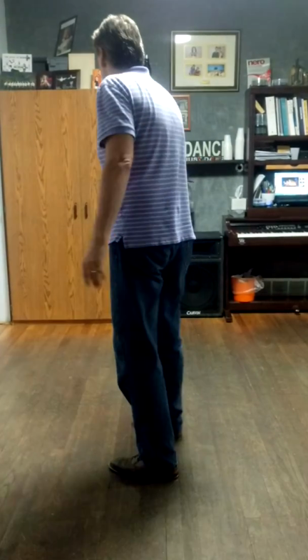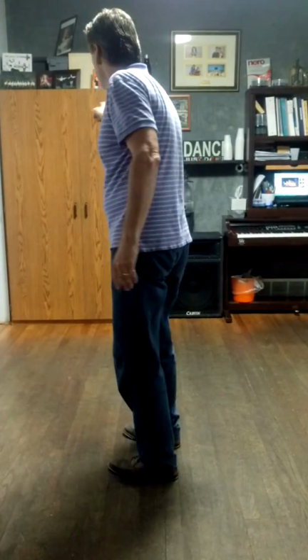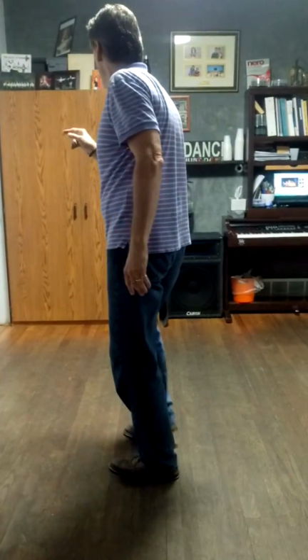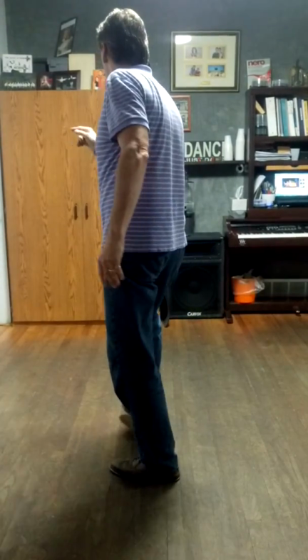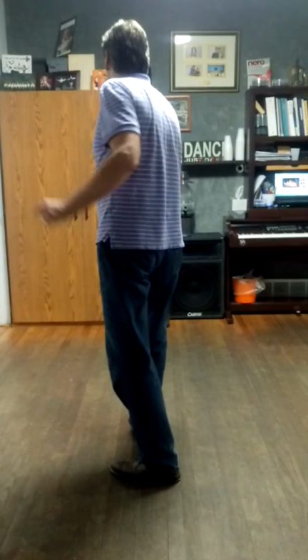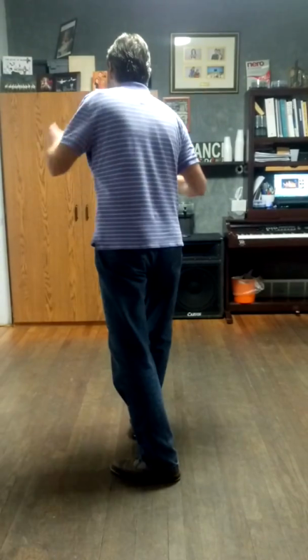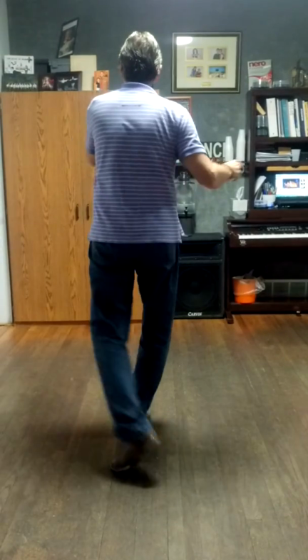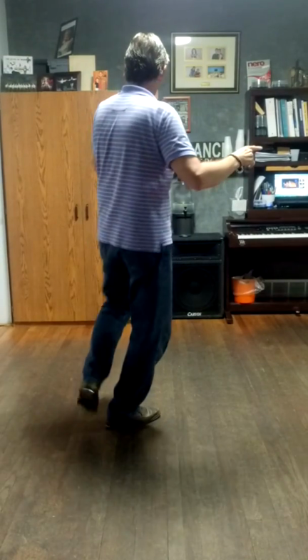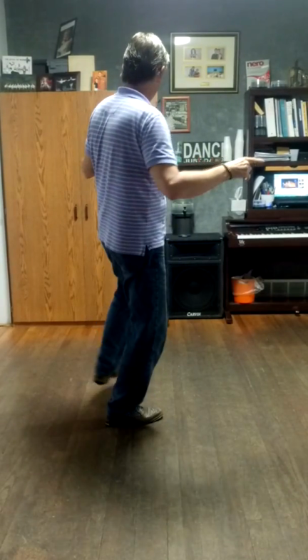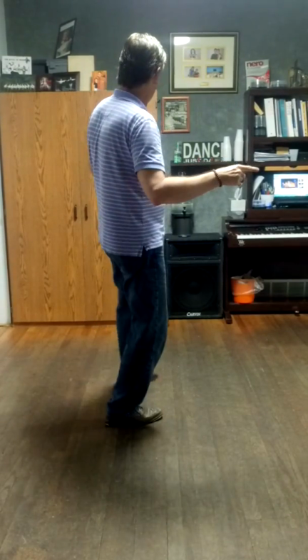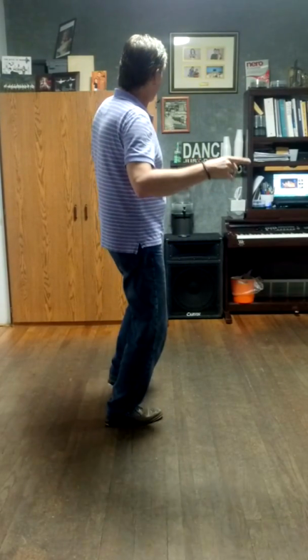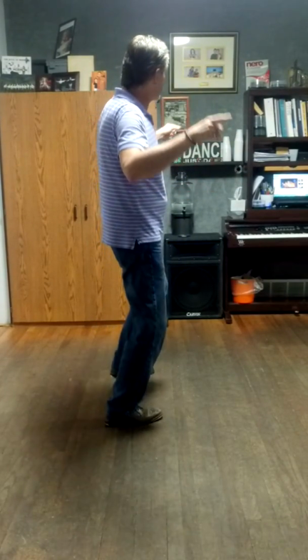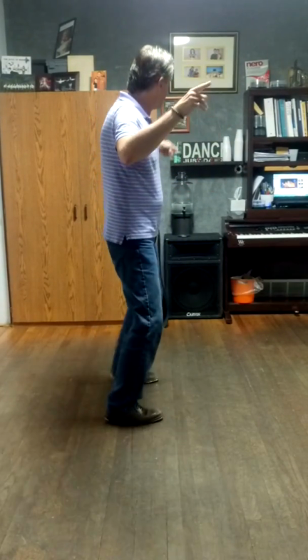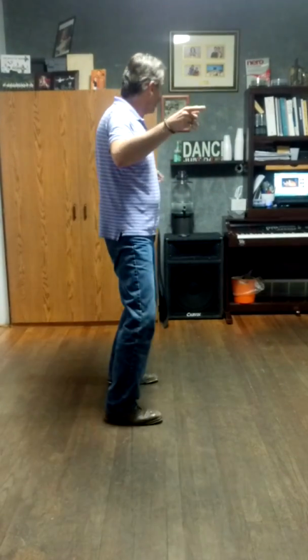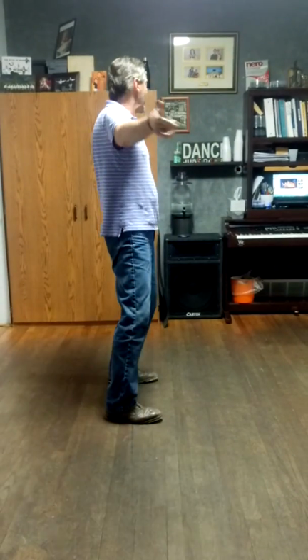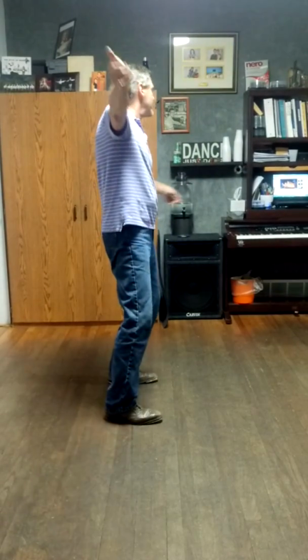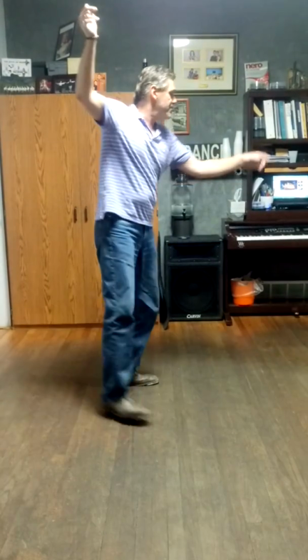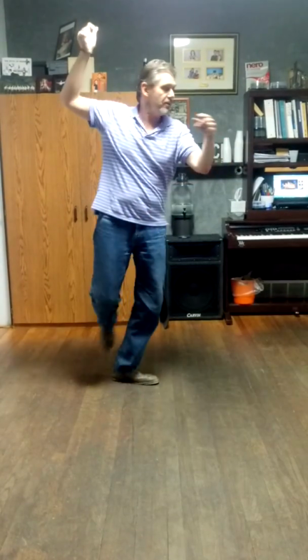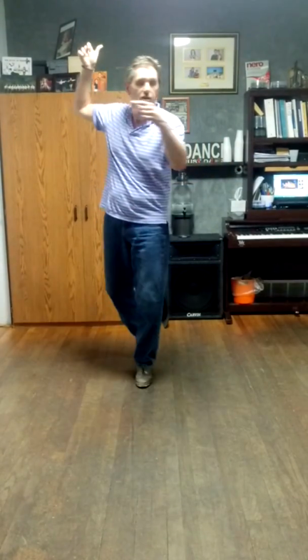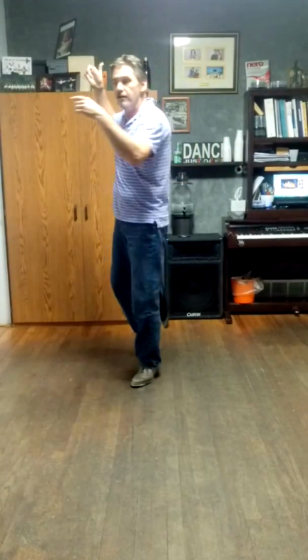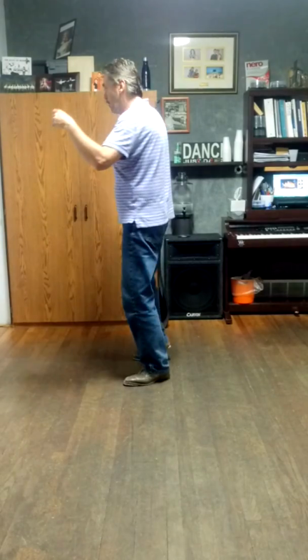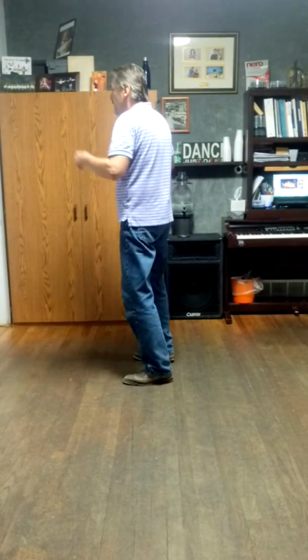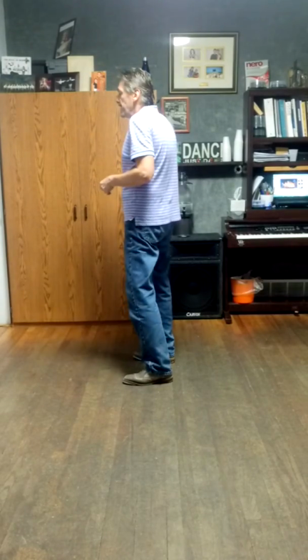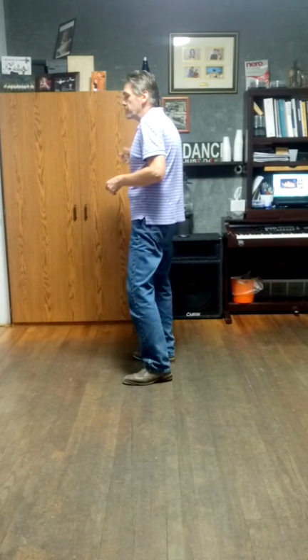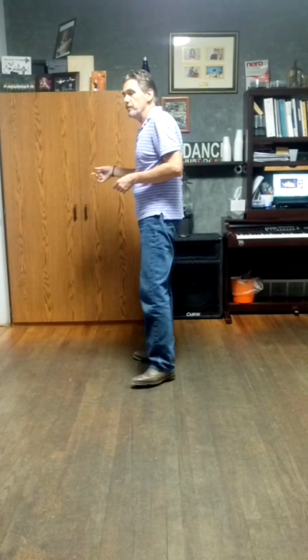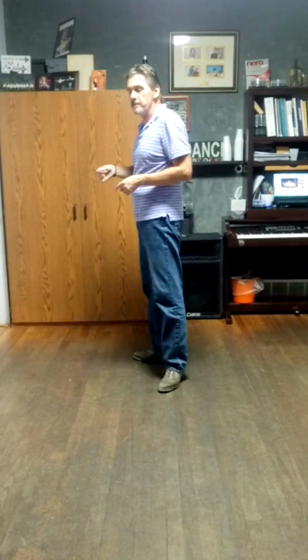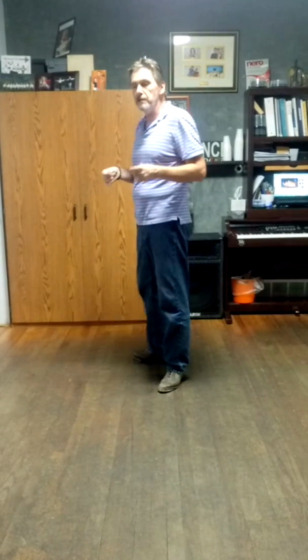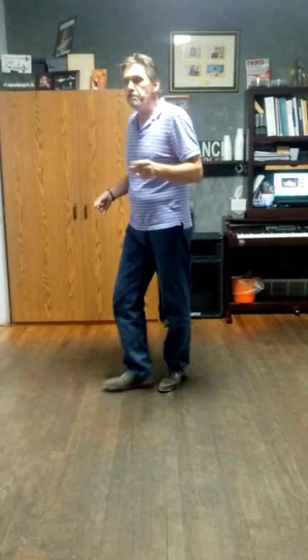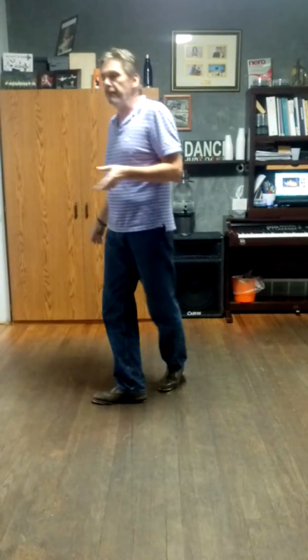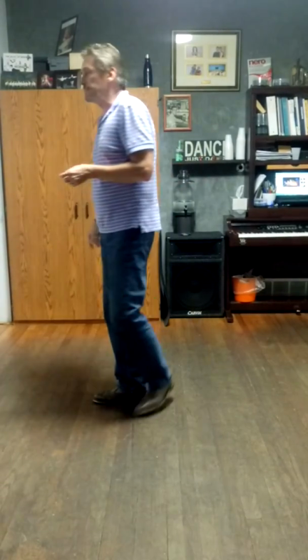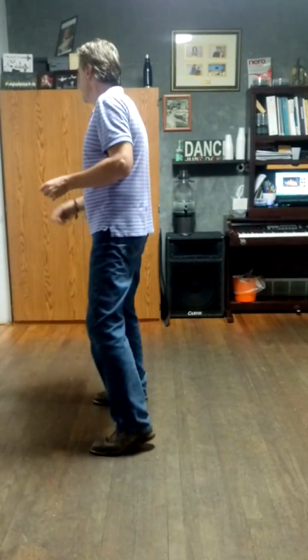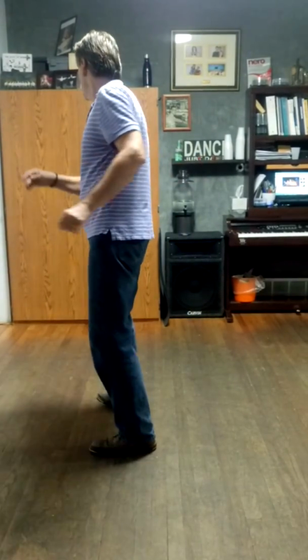Your touch should be in the direction of travel. So I step forward, I shuffle forward, I step forward, and I touch forward. As we do it up to speed, everything's on the toes.